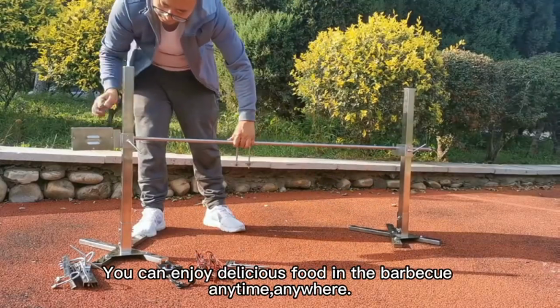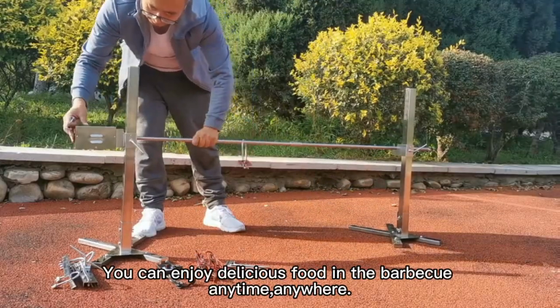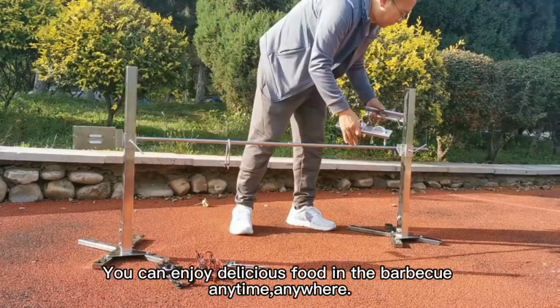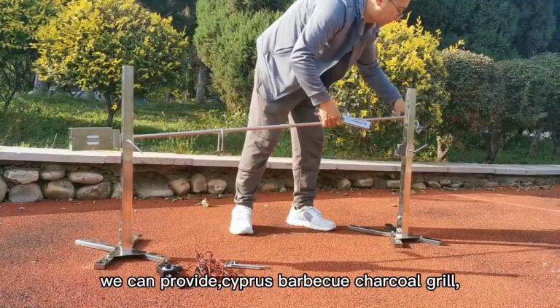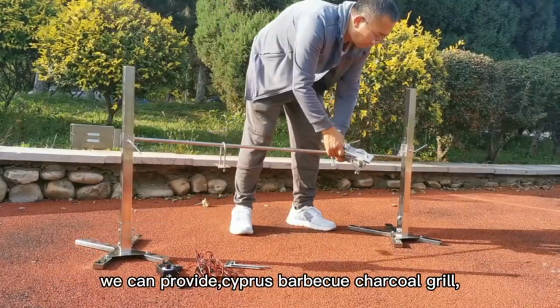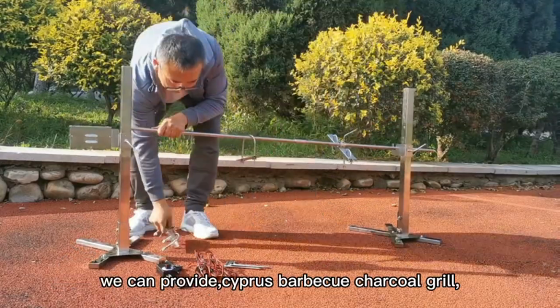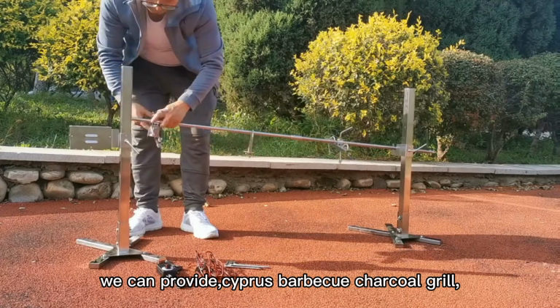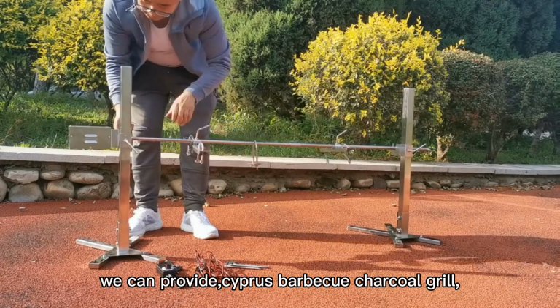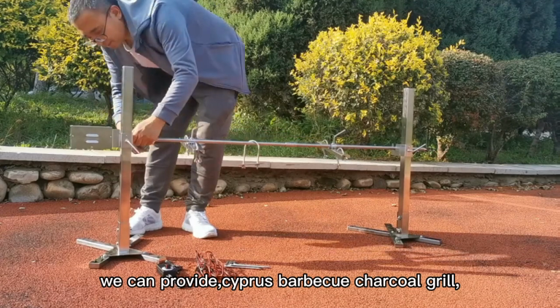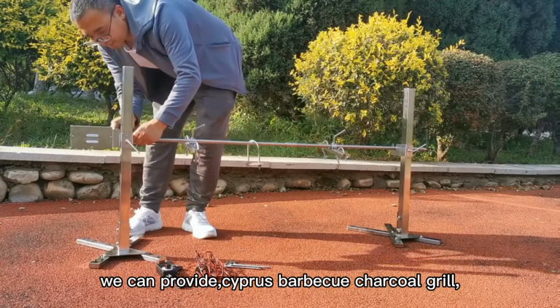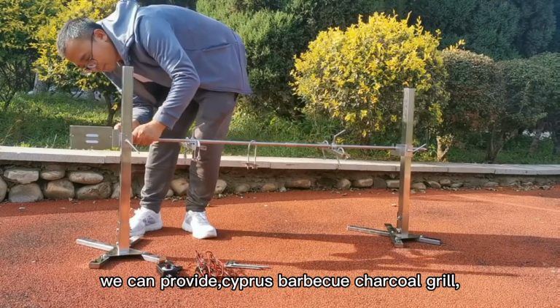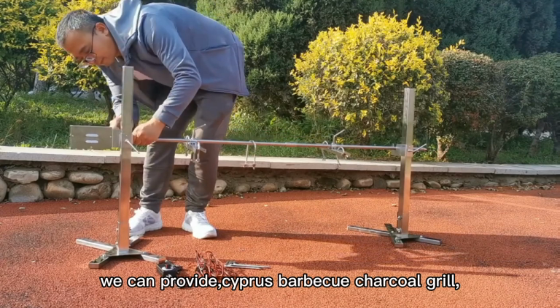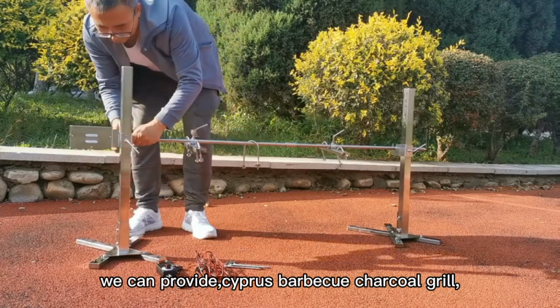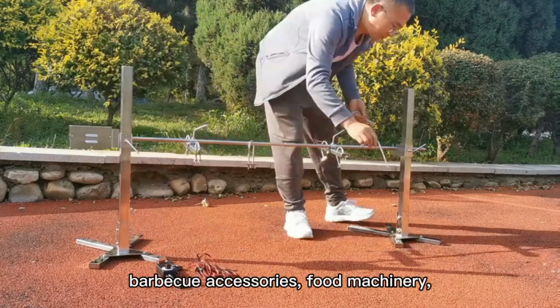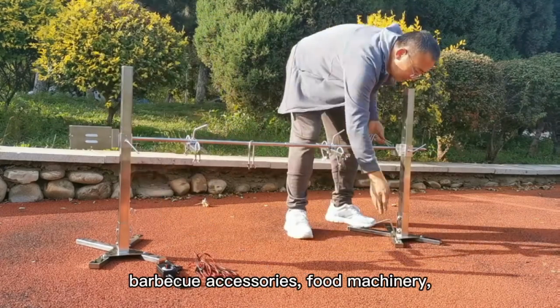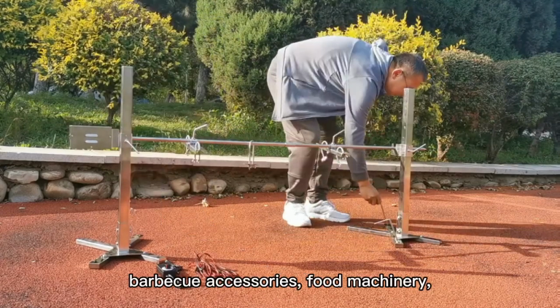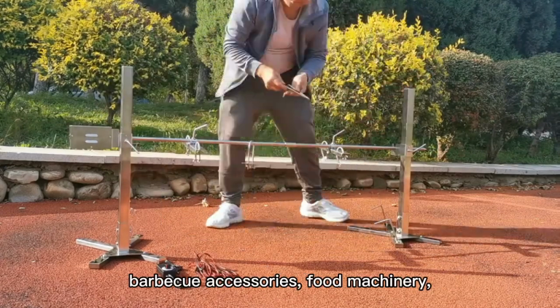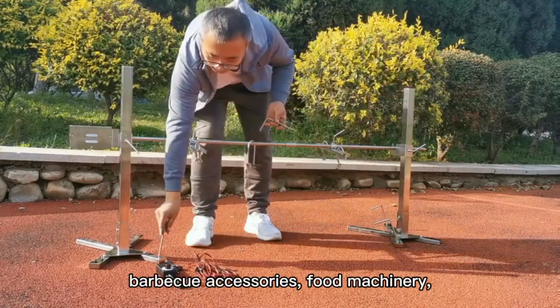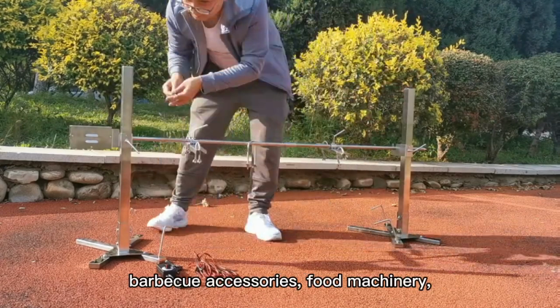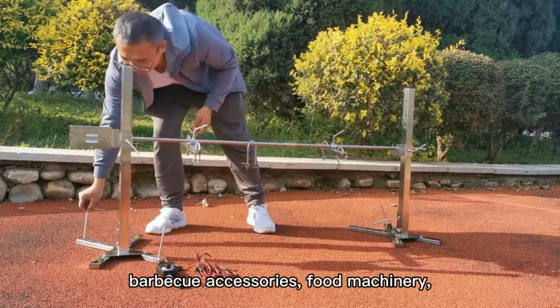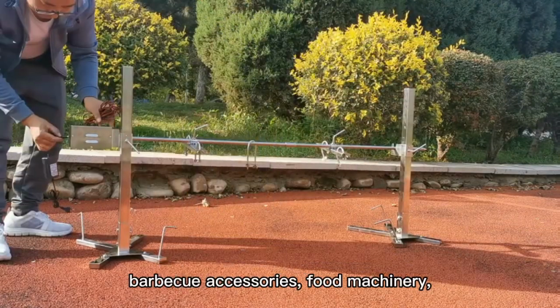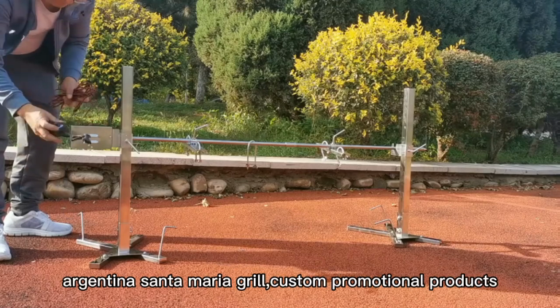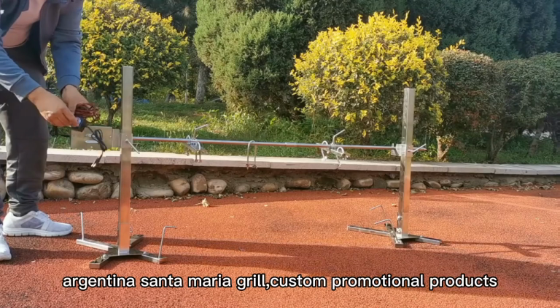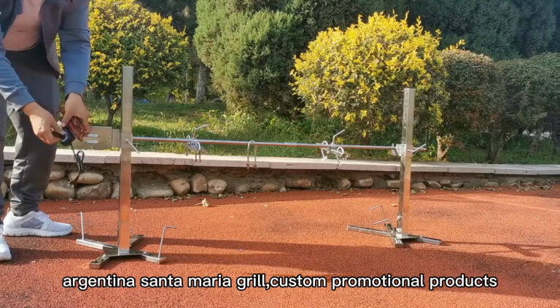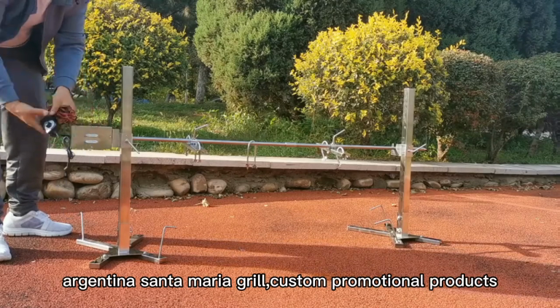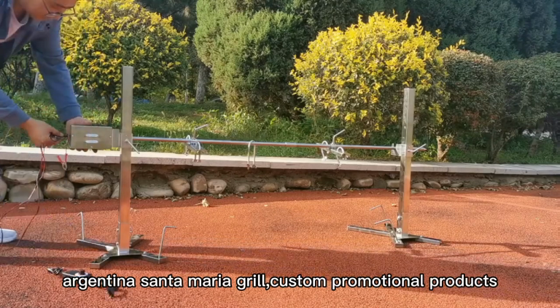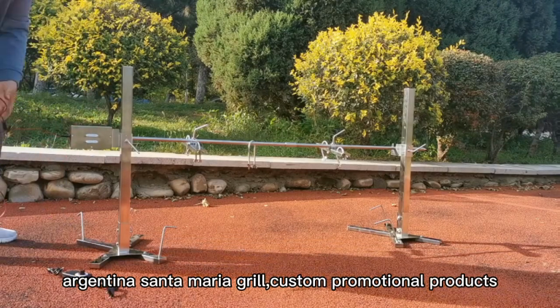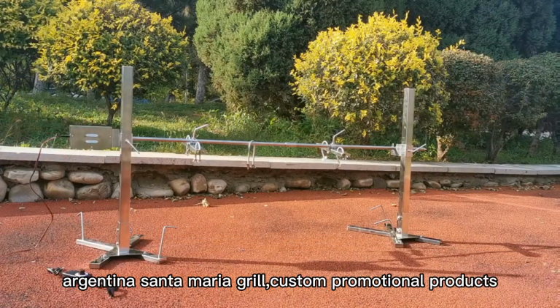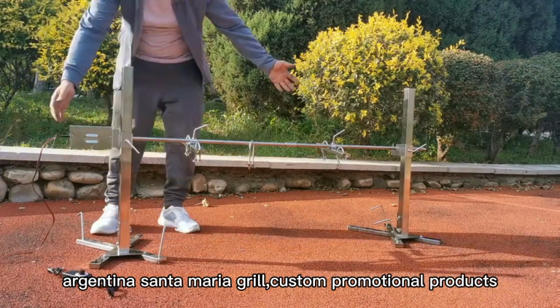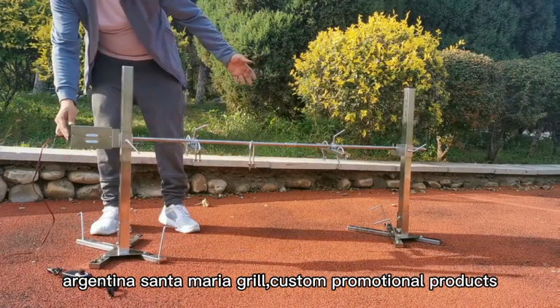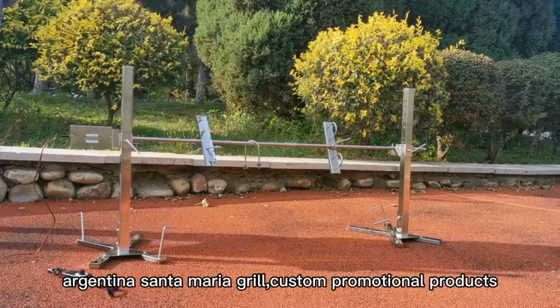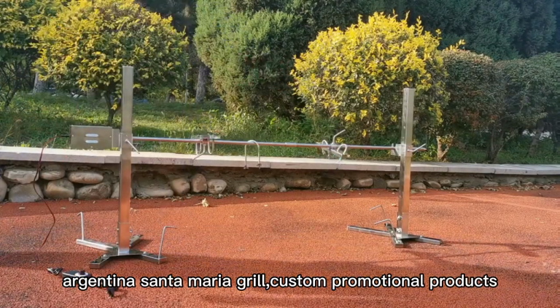Anywhere, we can provide: Cypress Barbecue Charcoal Grill, Barbecue Accessories, Food Machinery, Argentina Santa Maria Grill, and Custom Promotional Products.